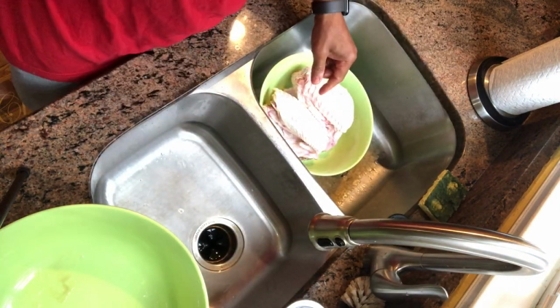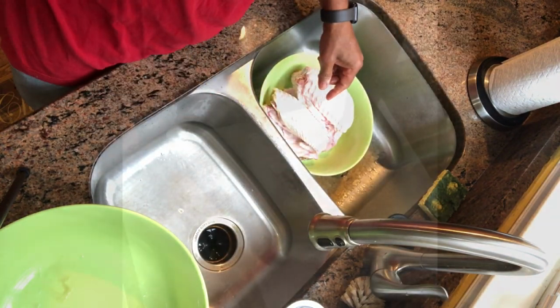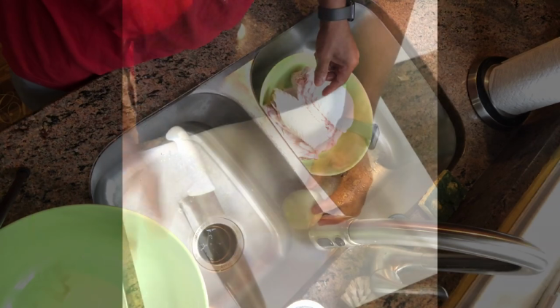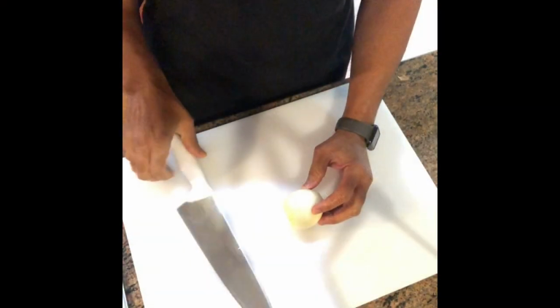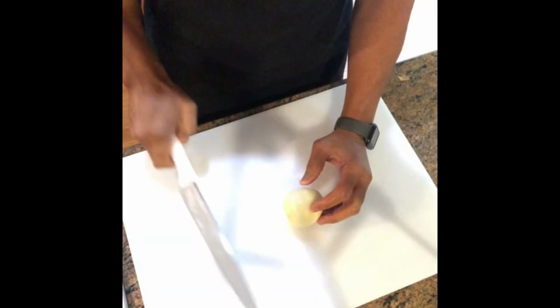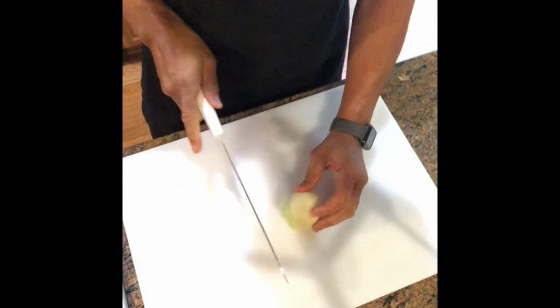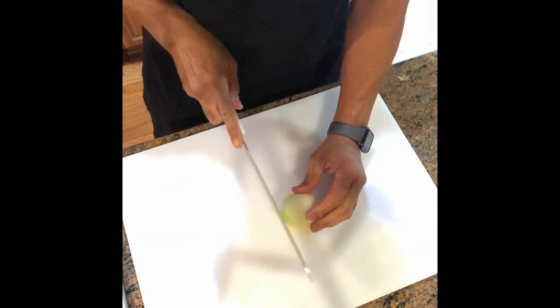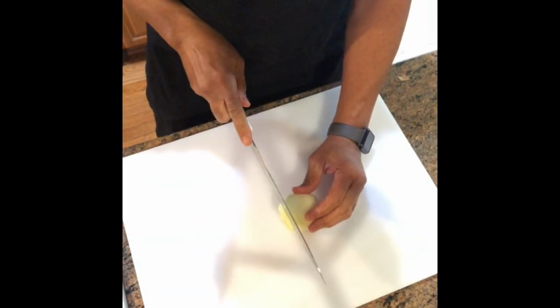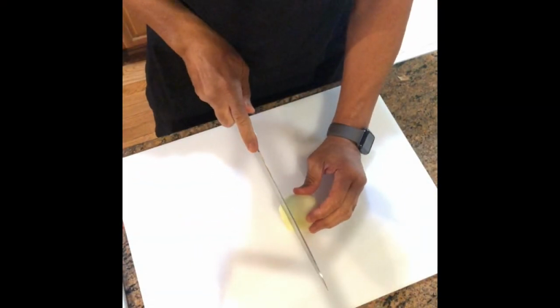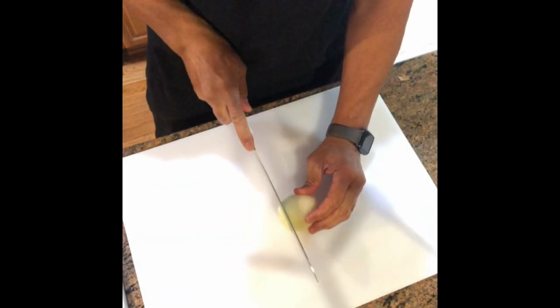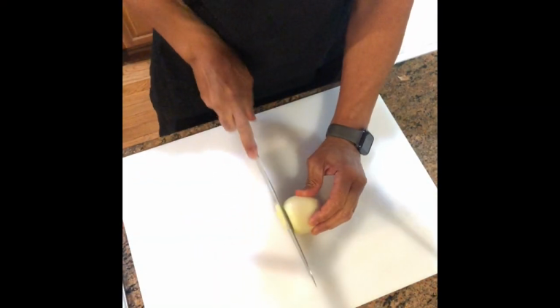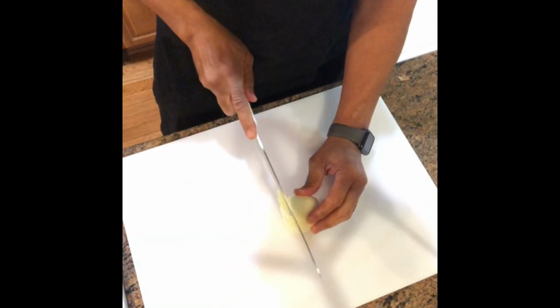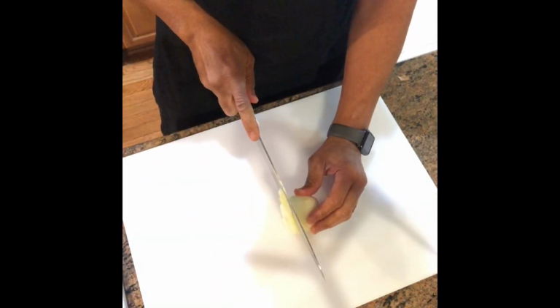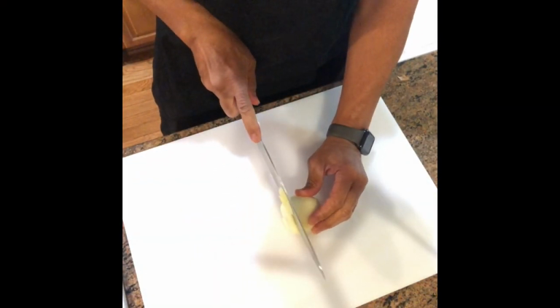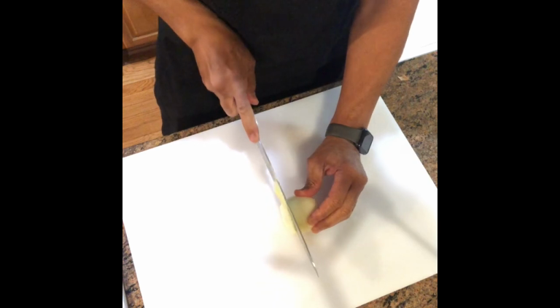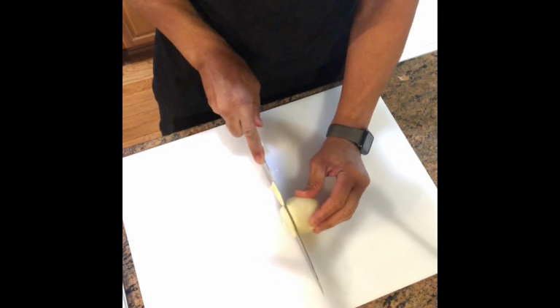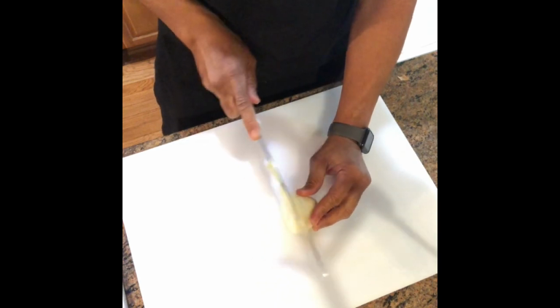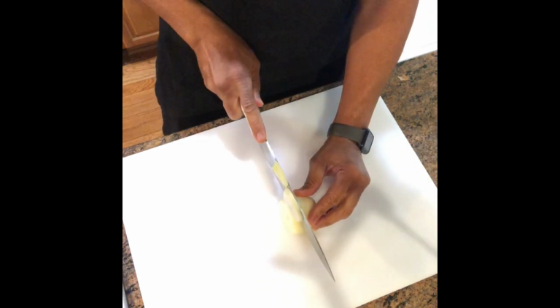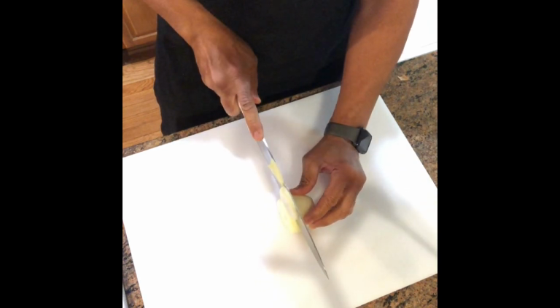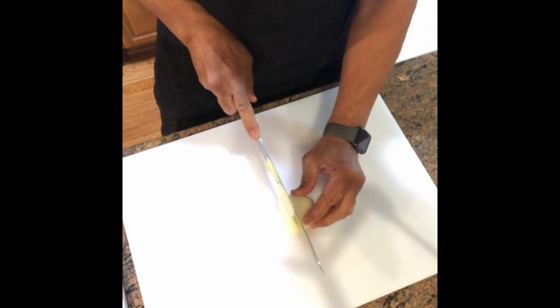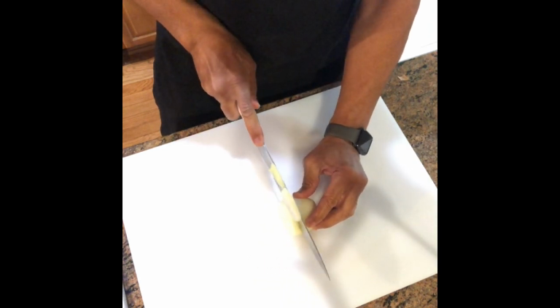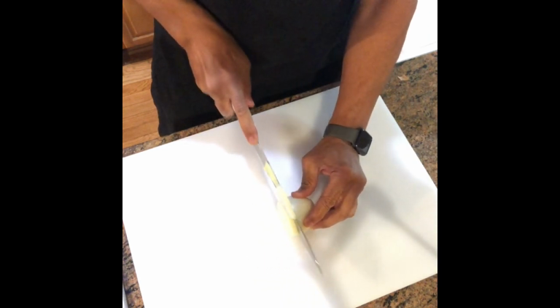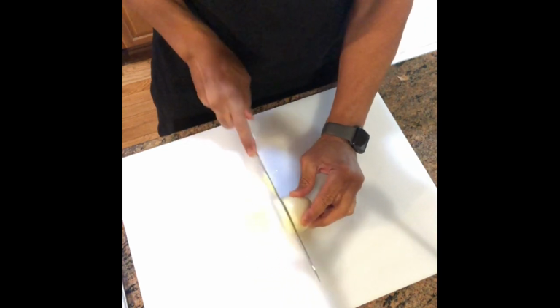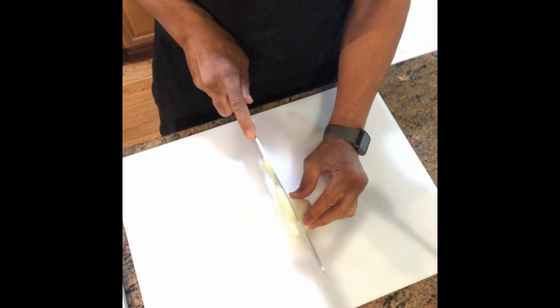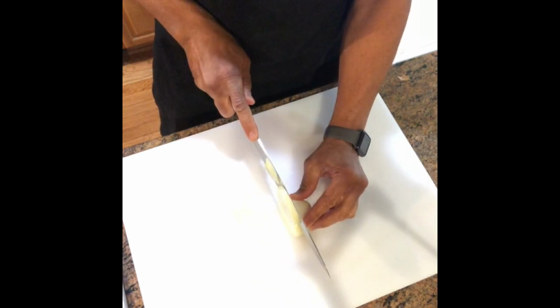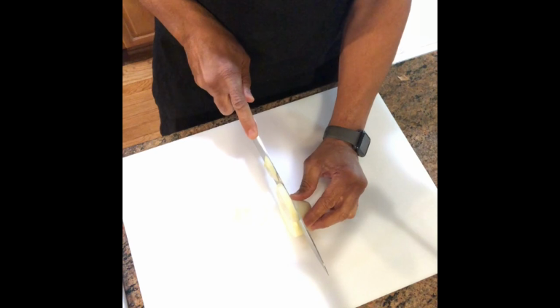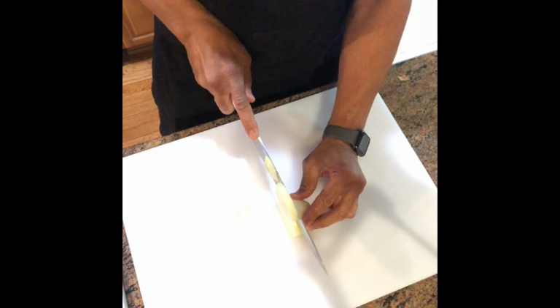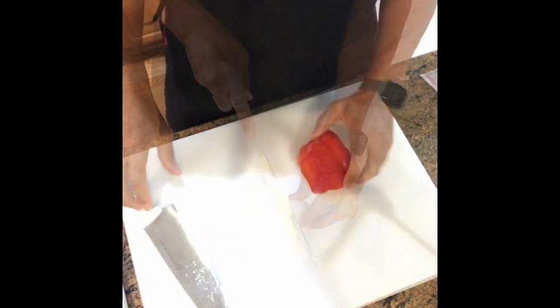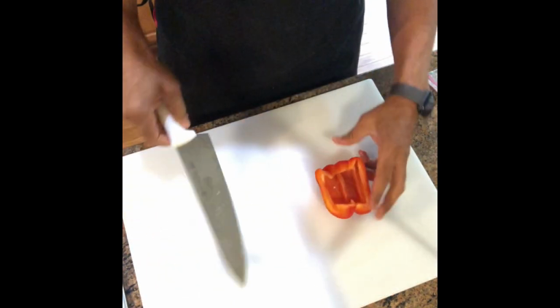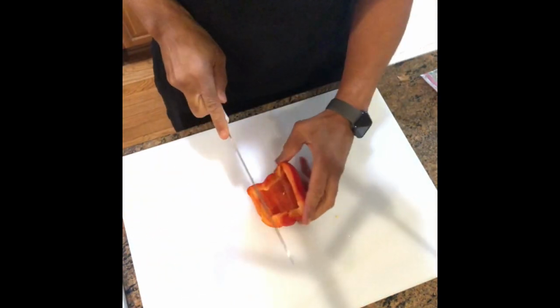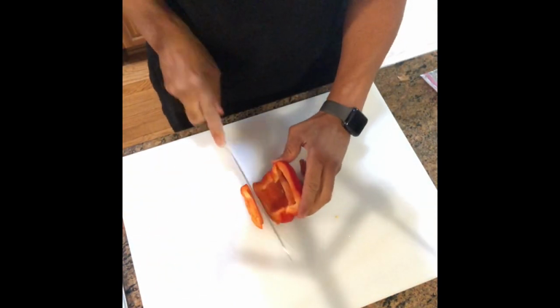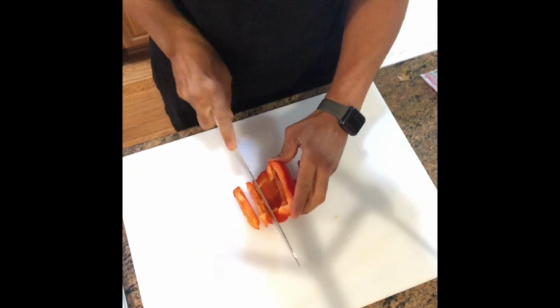After you wash the turkey, you want to take your onion and cut it into one-eighth to one-quarter inch slices. Then you want to take your red bell pepper and chop it up into small pieces.